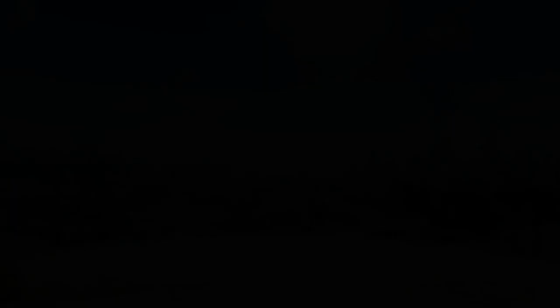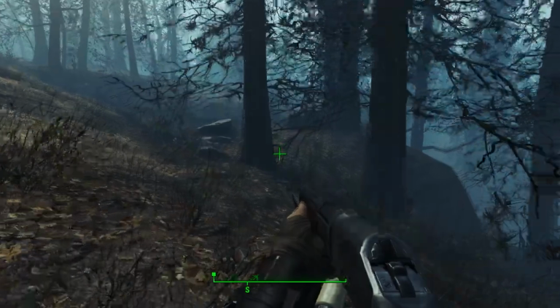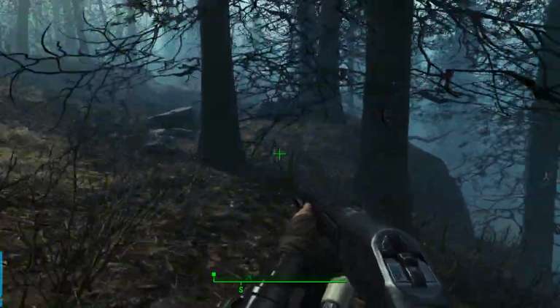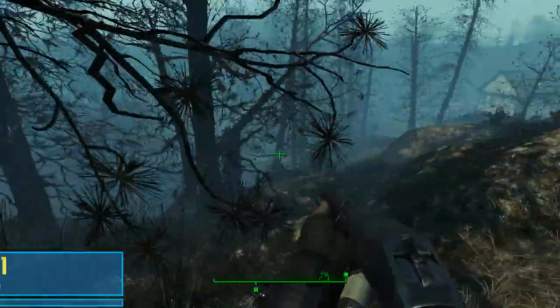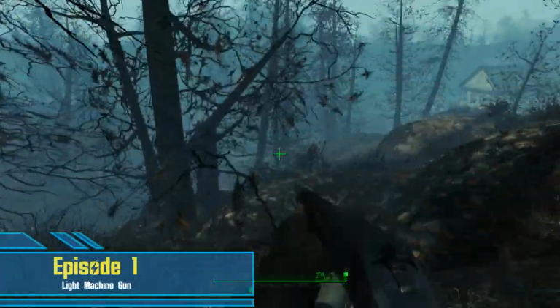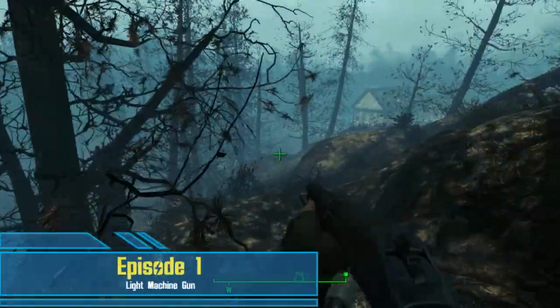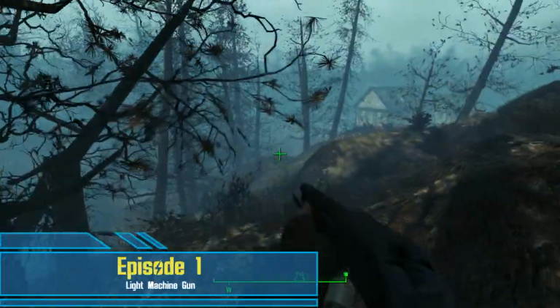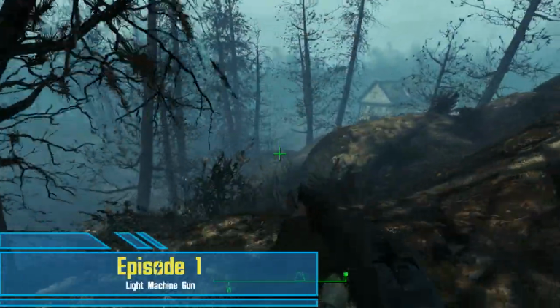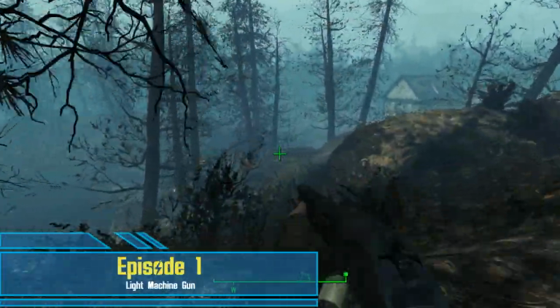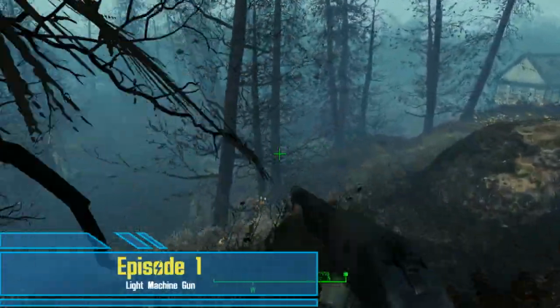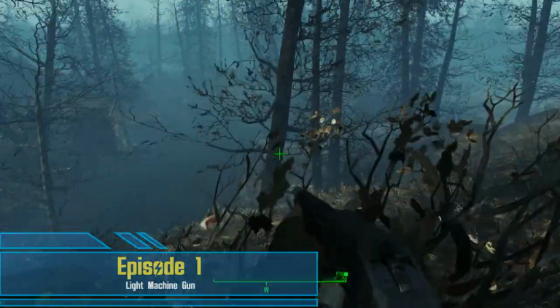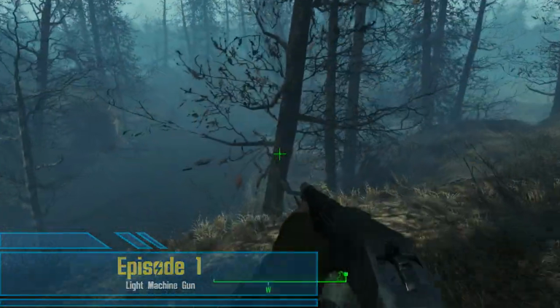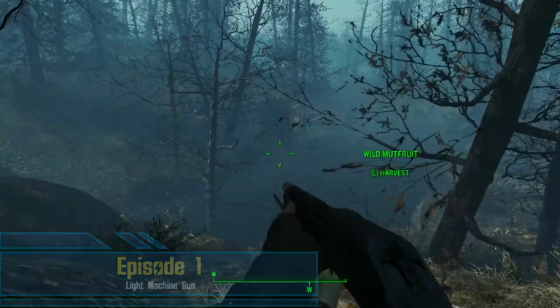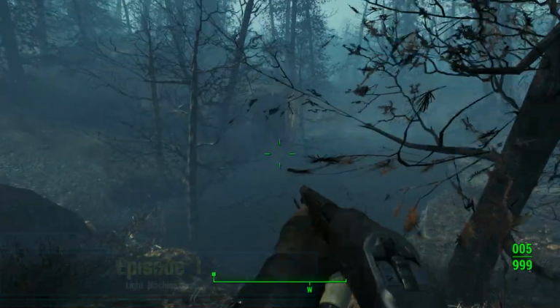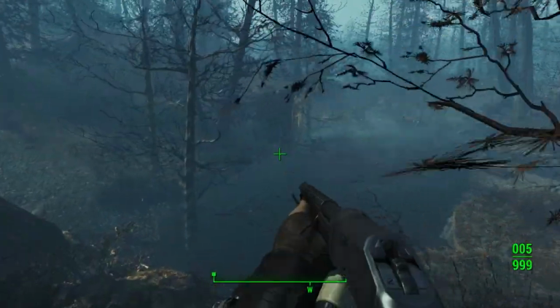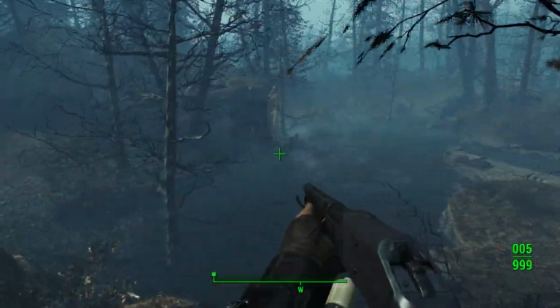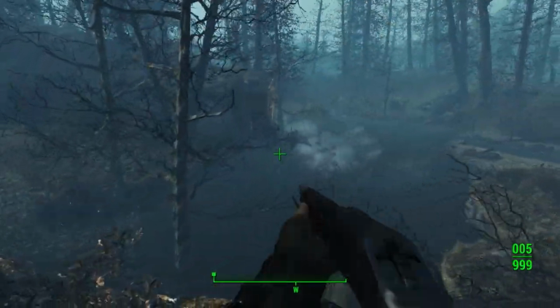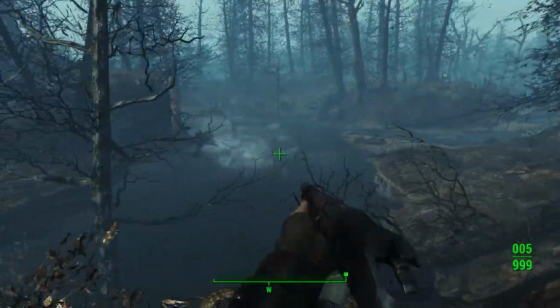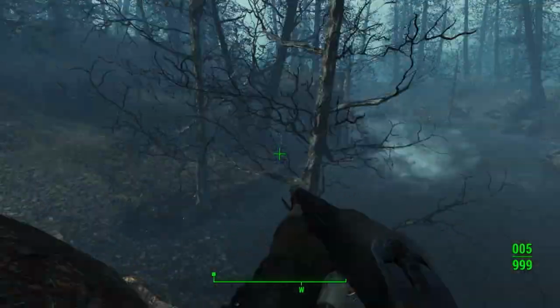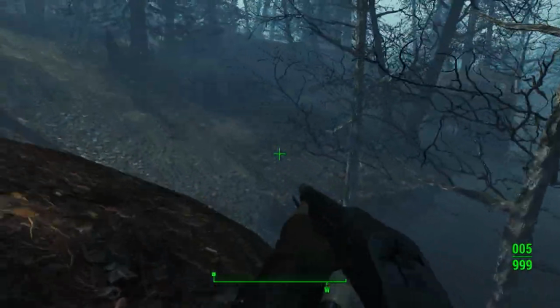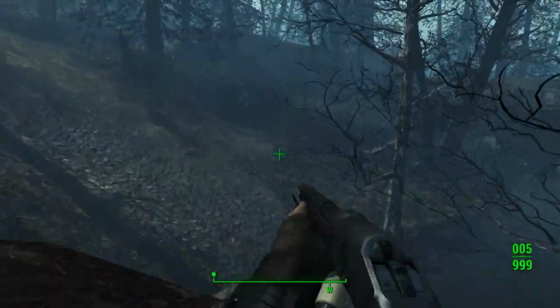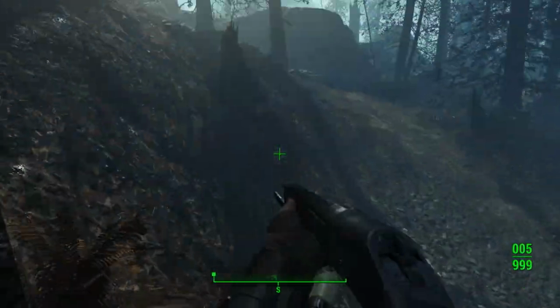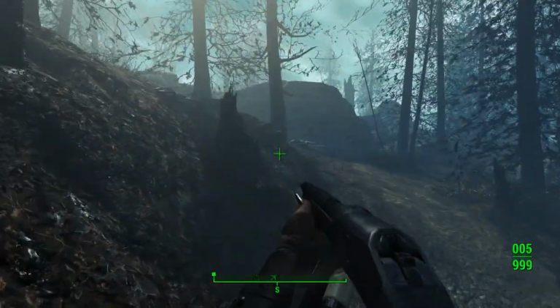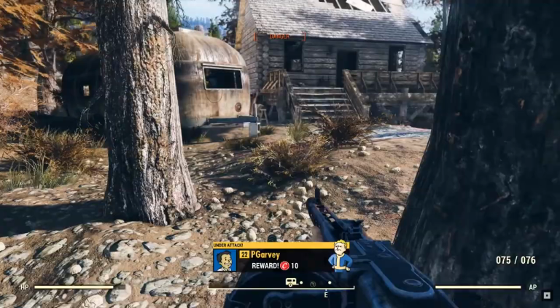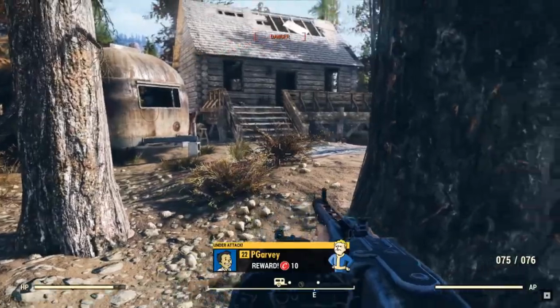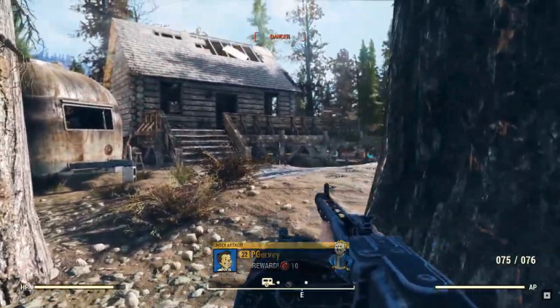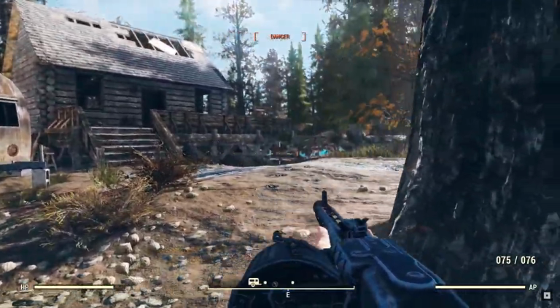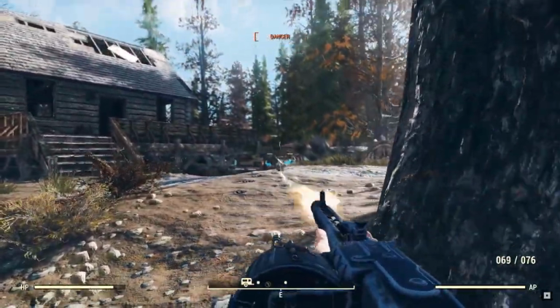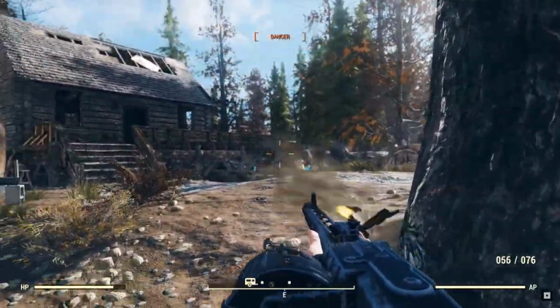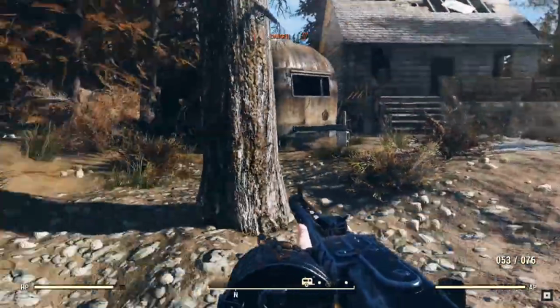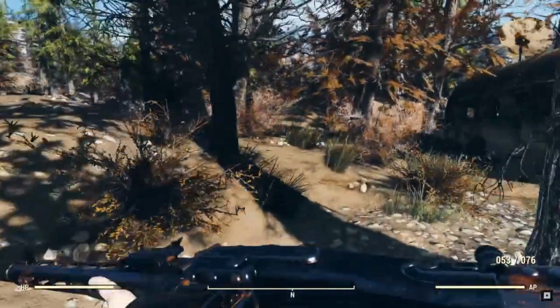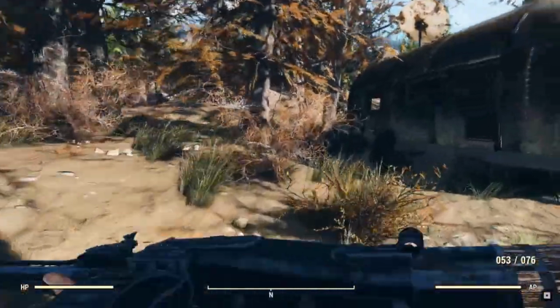The trailers for Fallout 76 have shown off a wide variety of different weapons that are going to be in the arsenal of the Vault Dwellers as soon as they leave the Vault. One of those weapons shown off a little bit more was the light machine gun known in real life as the MG 42.